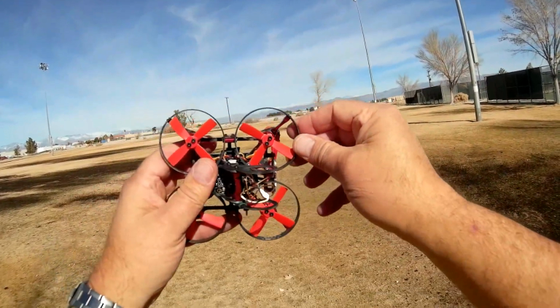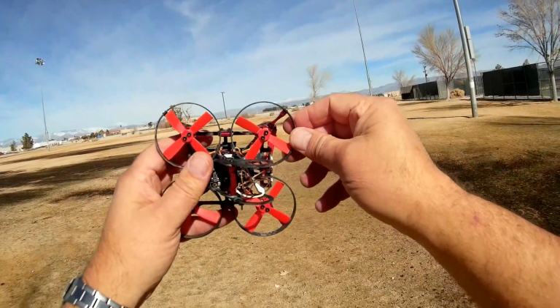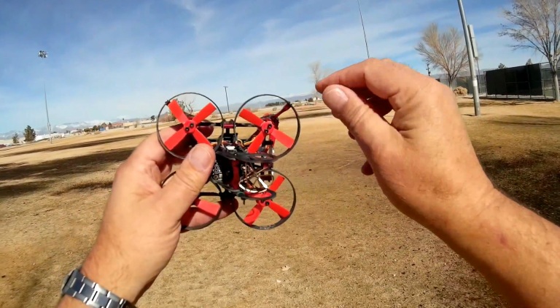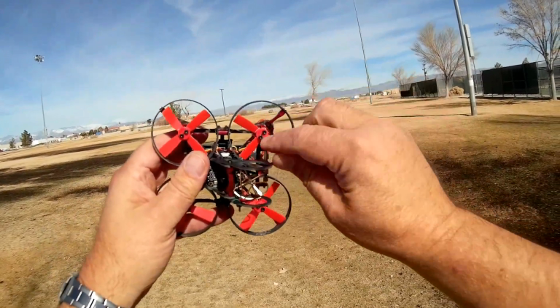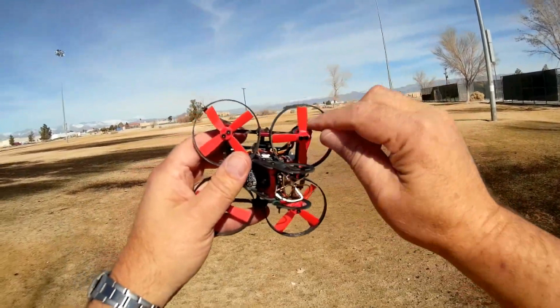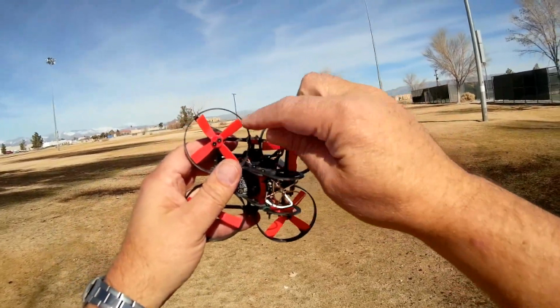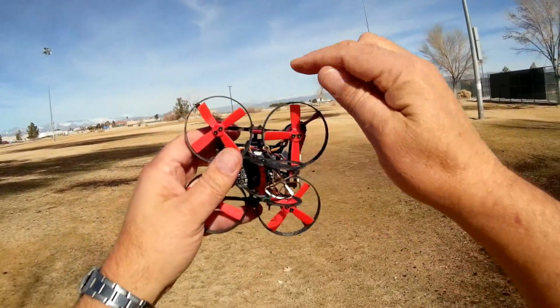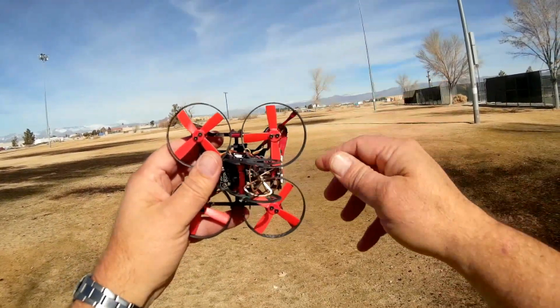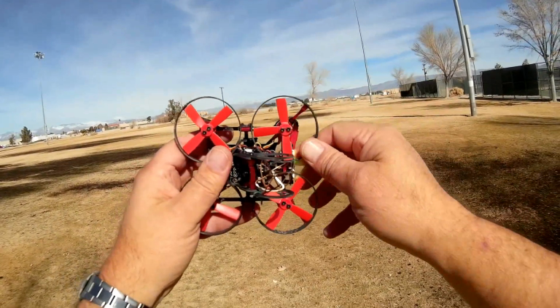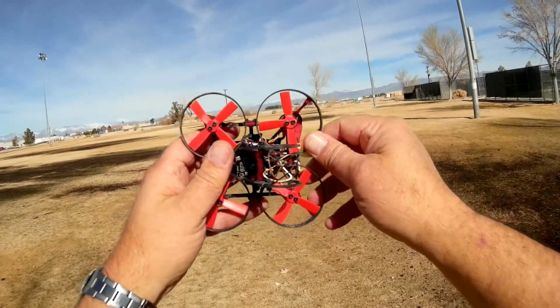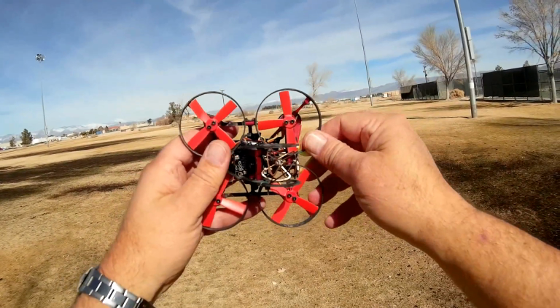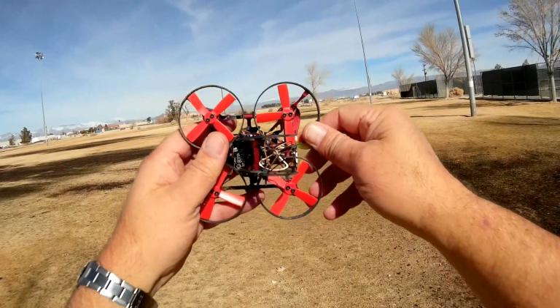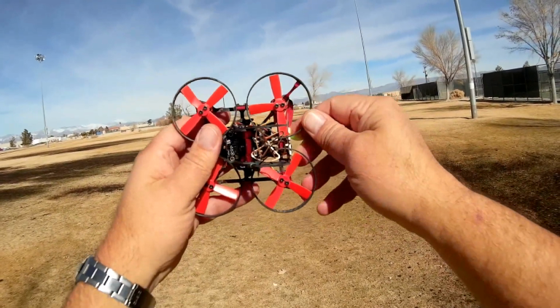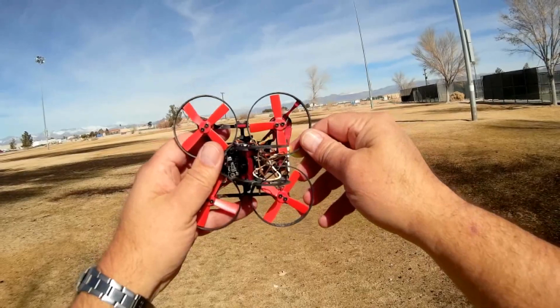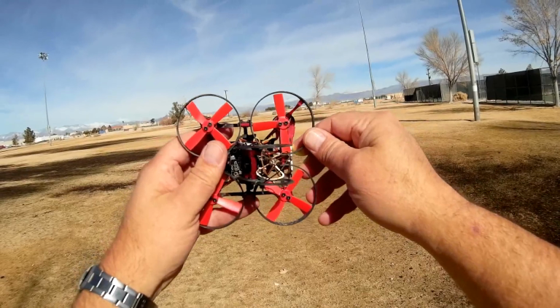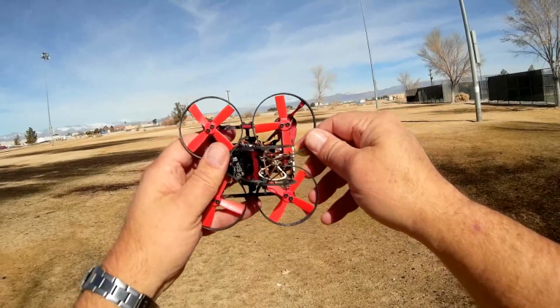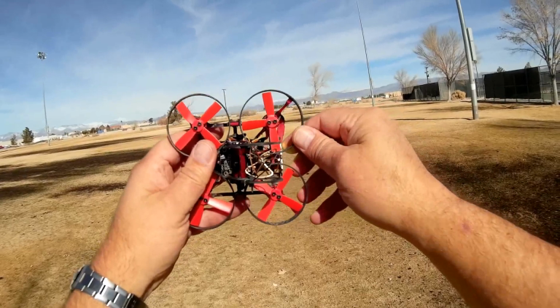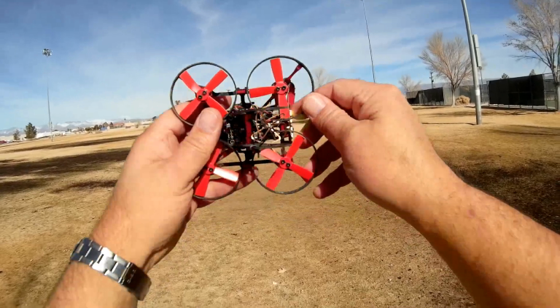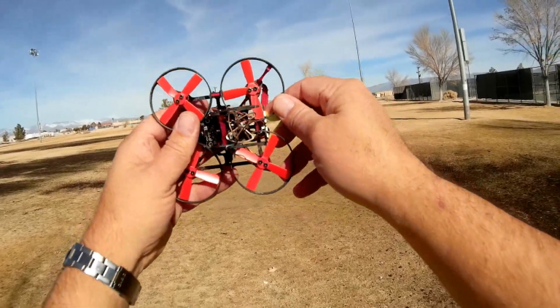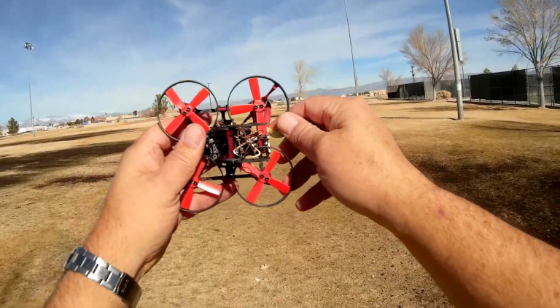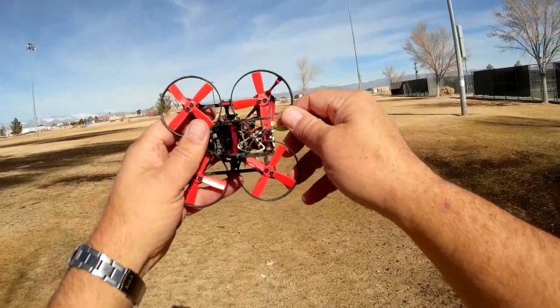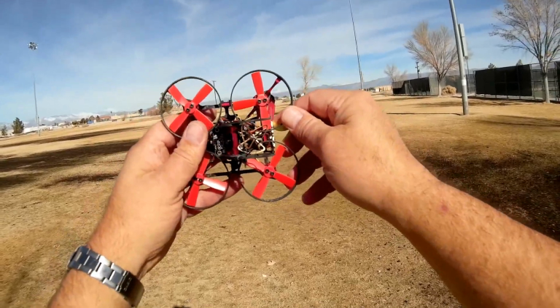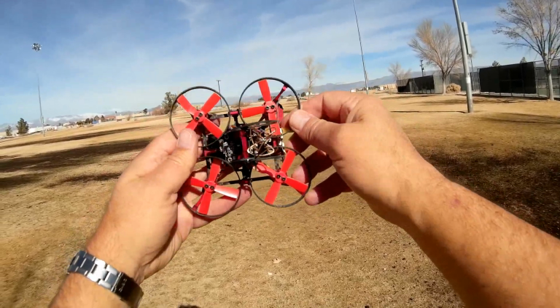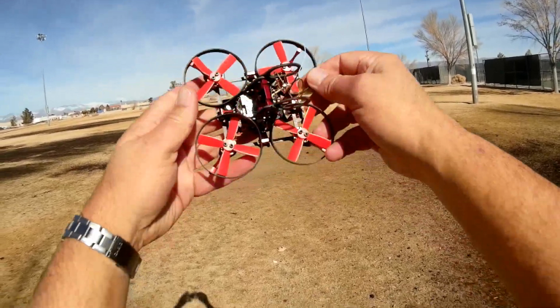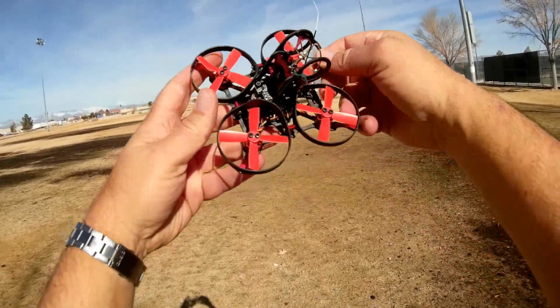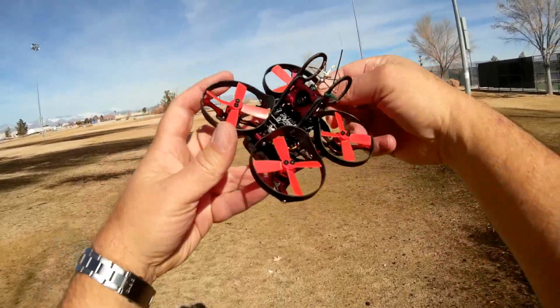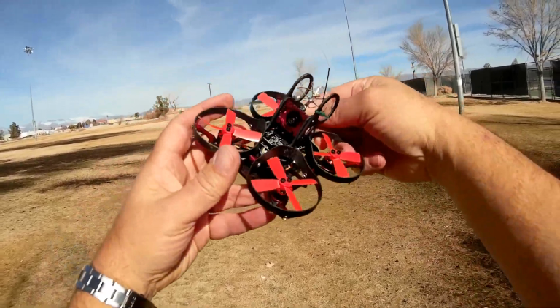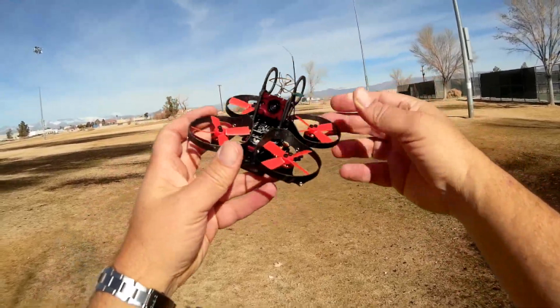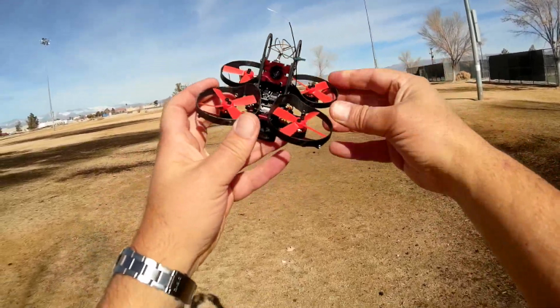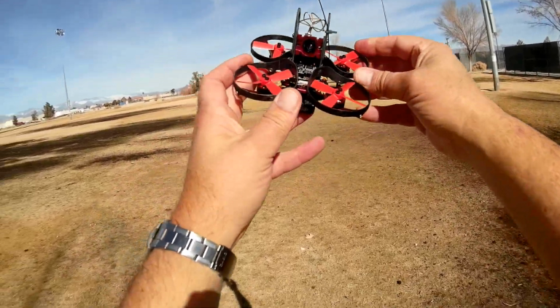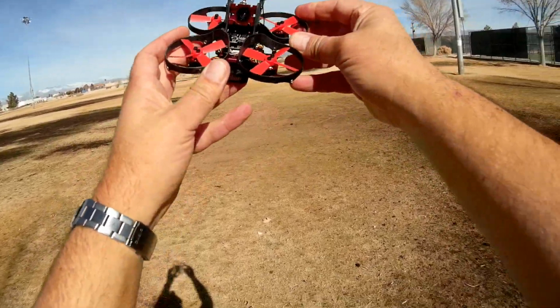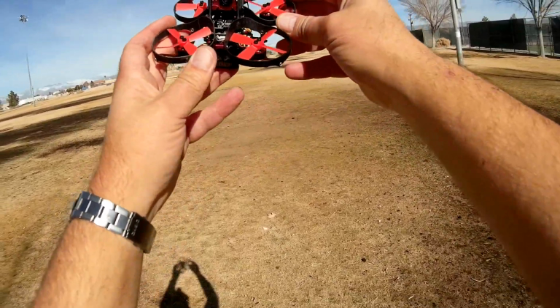We'll change these props and come out here again tomorrow and give it another shot. Hope you enjoyed this part of the flight. Quadcopter 101 signing out.